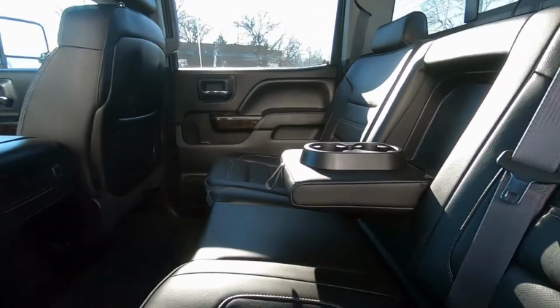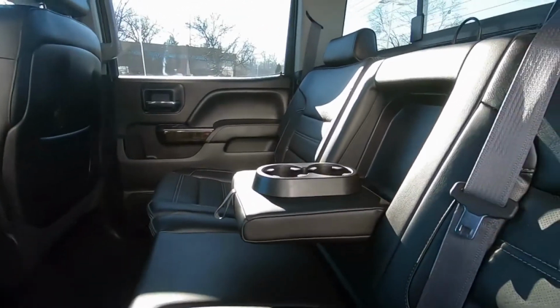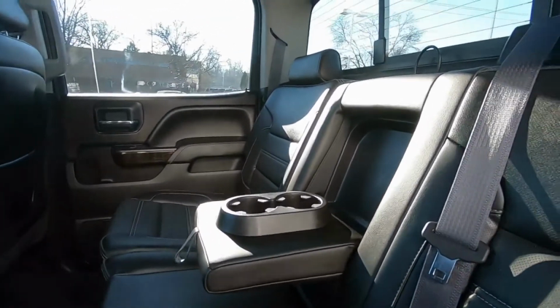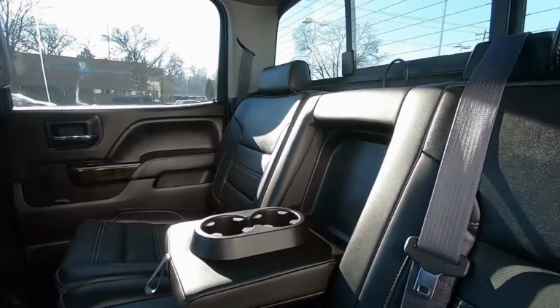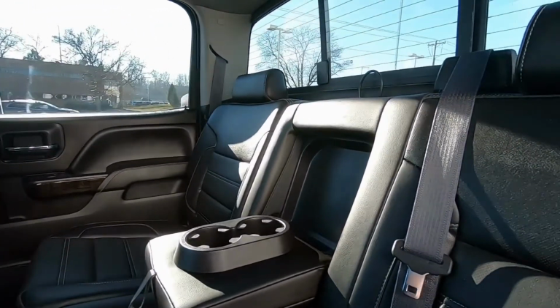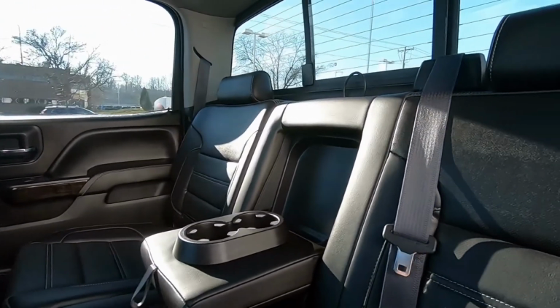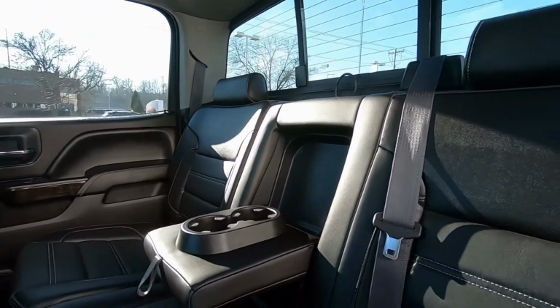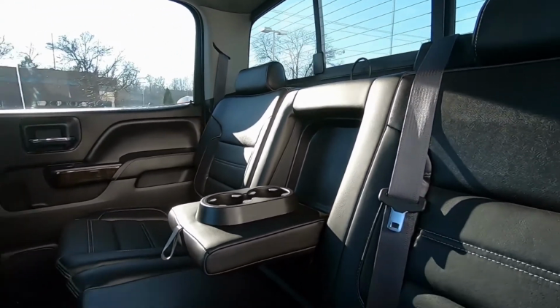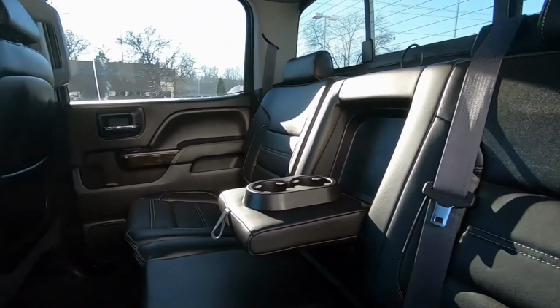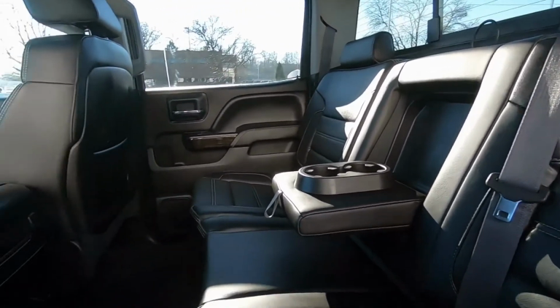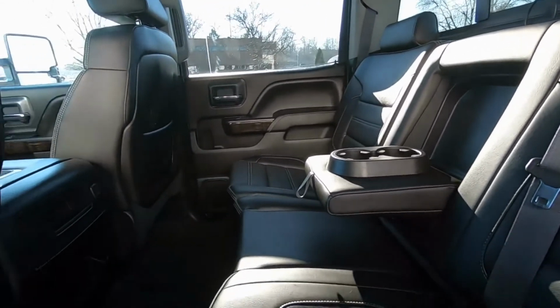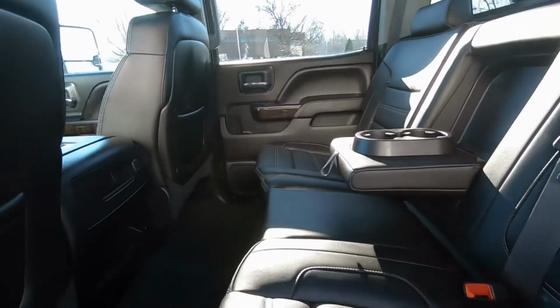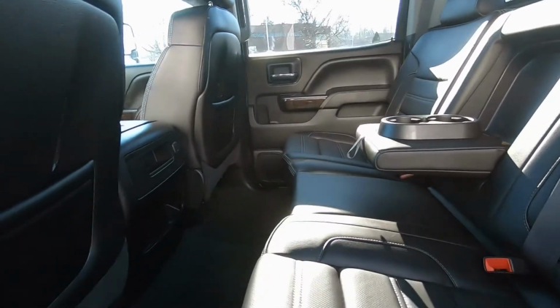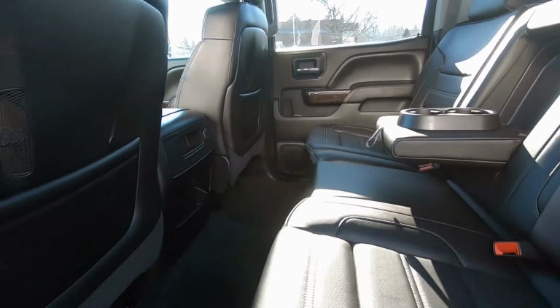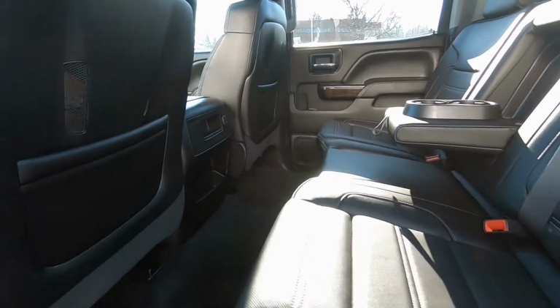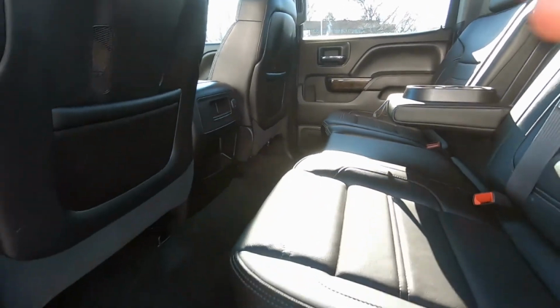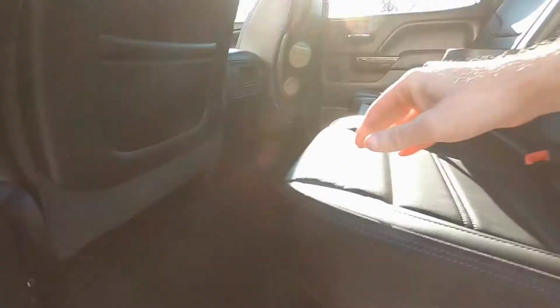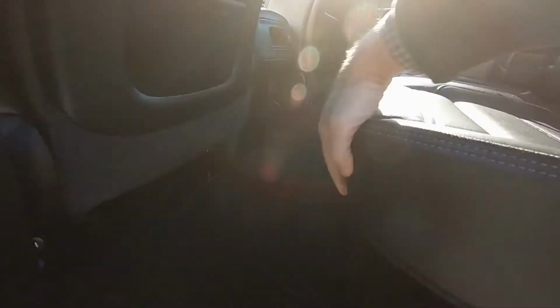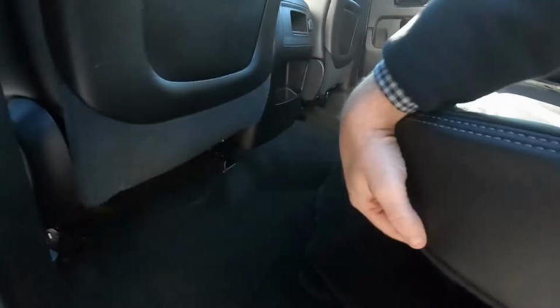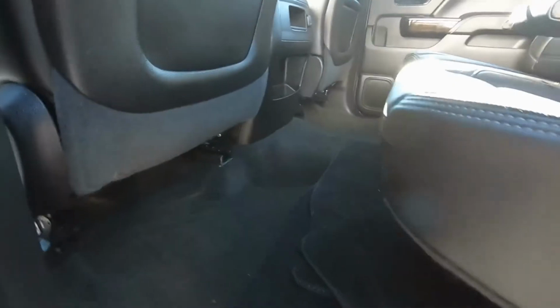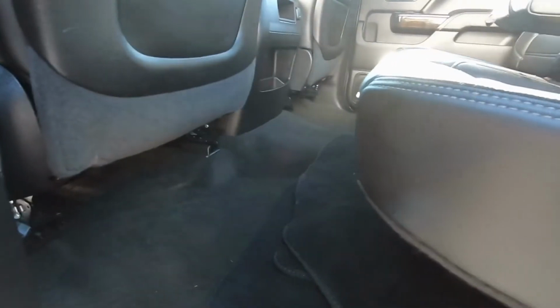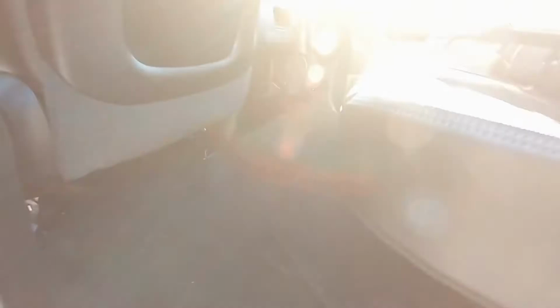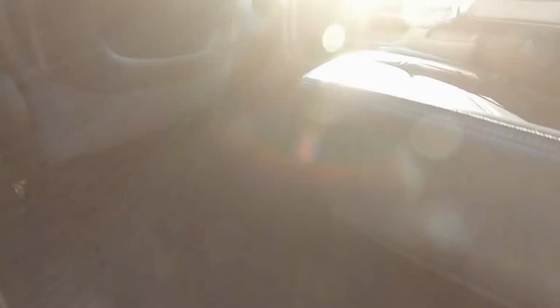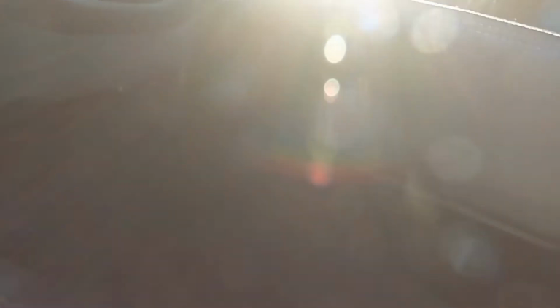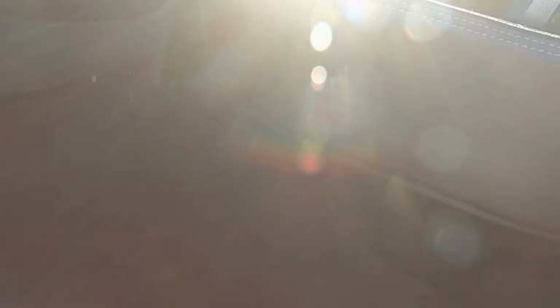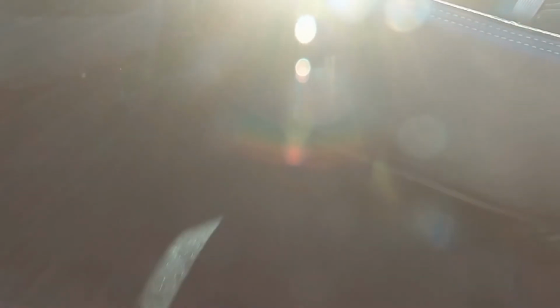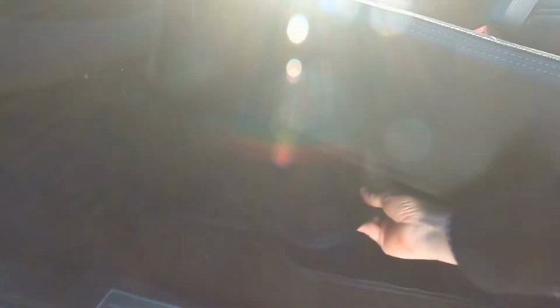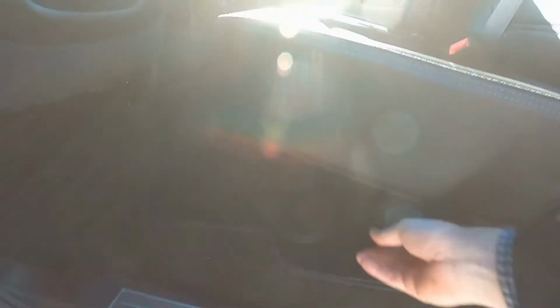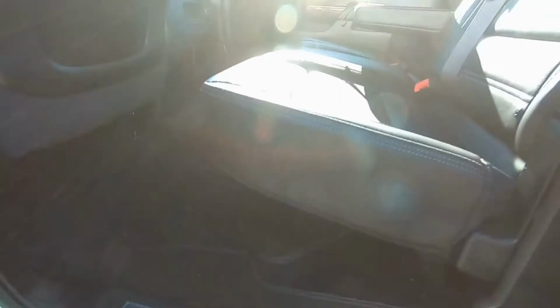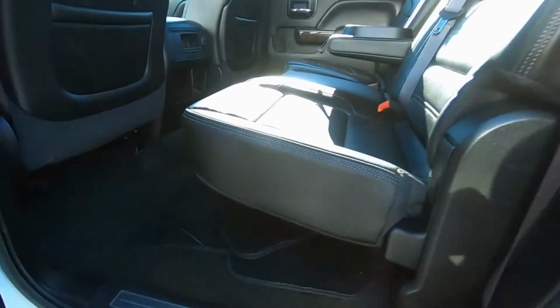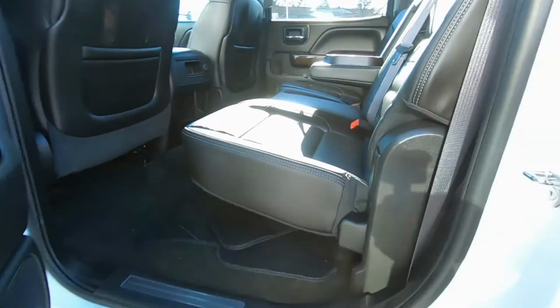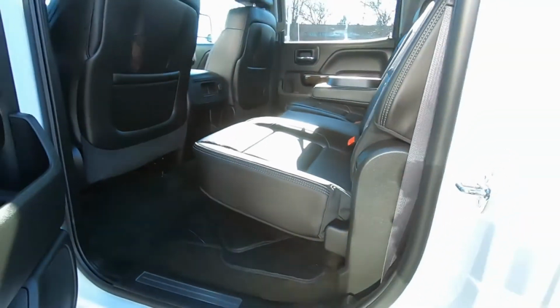Center armrest with those cup holders I mentioned earlier, and plenty of leg room. This is not a small truck in terms of passenger room. All the floor mats are right here underneath the back seat, so it's ready to go.